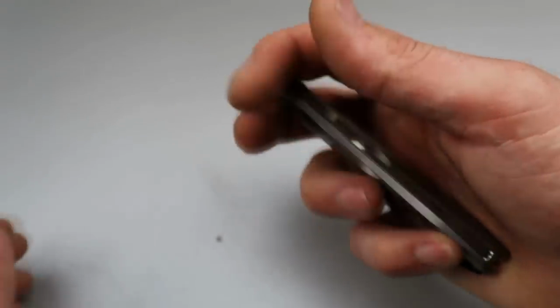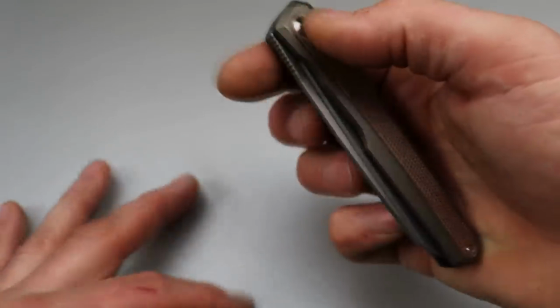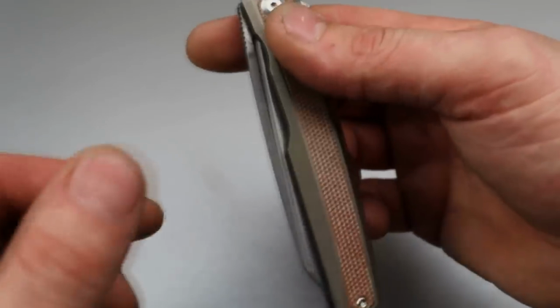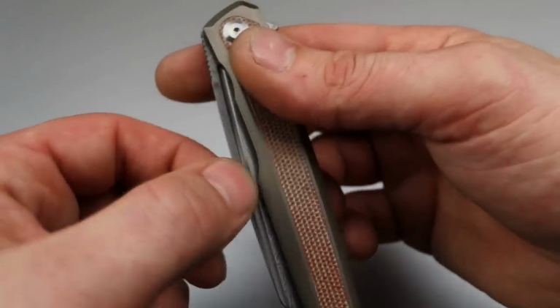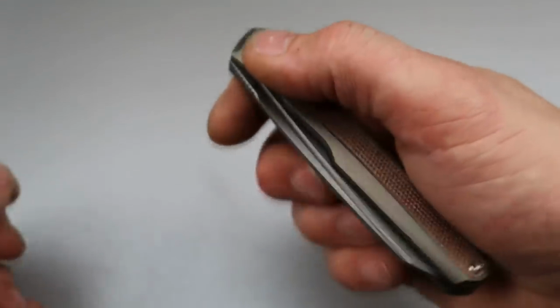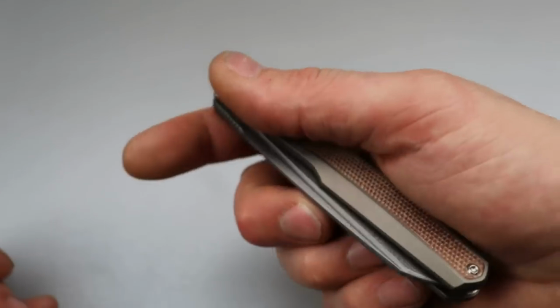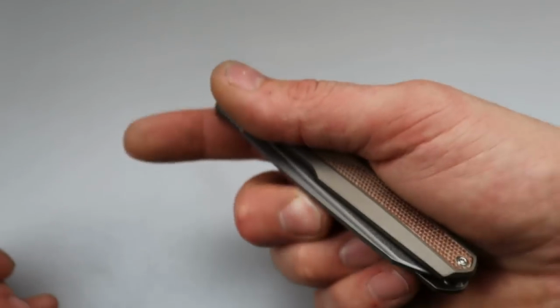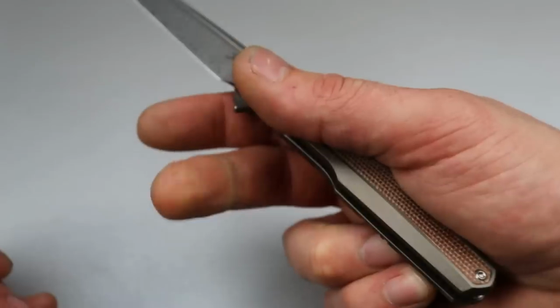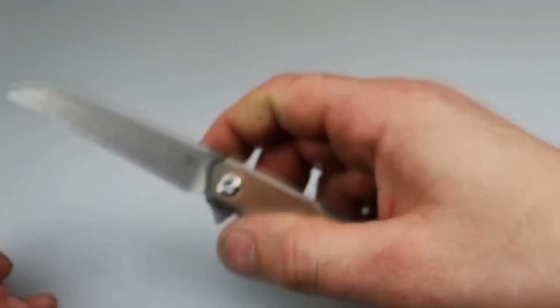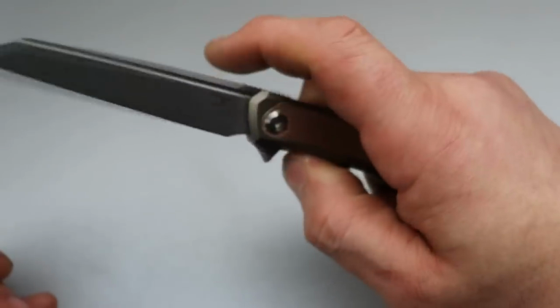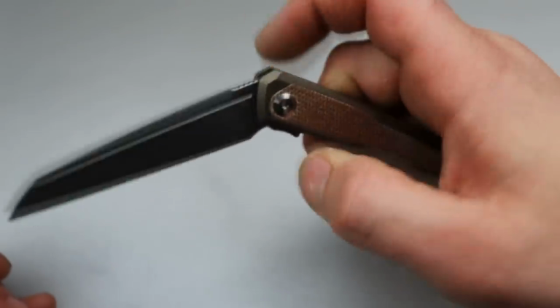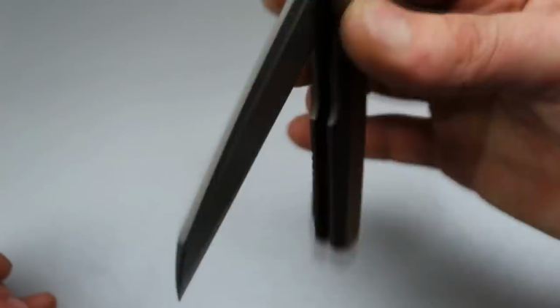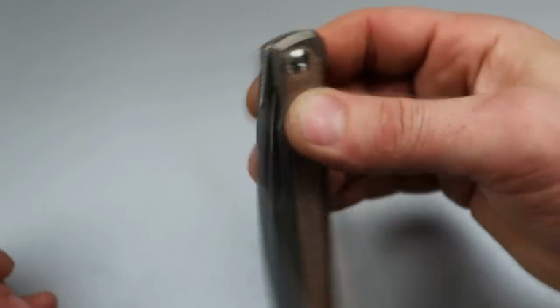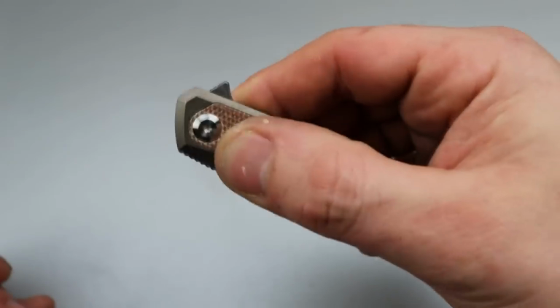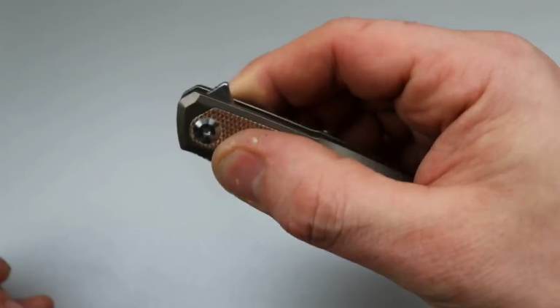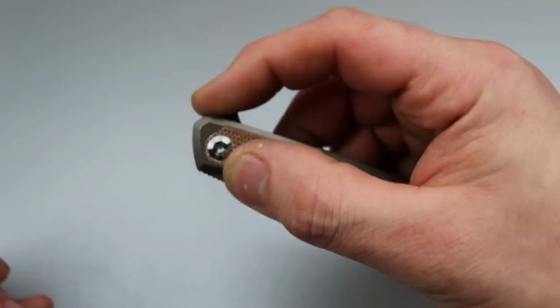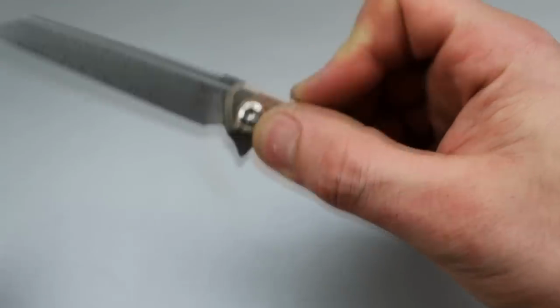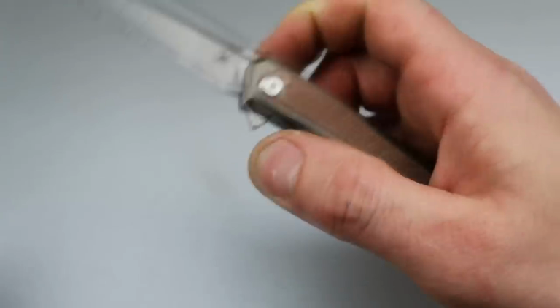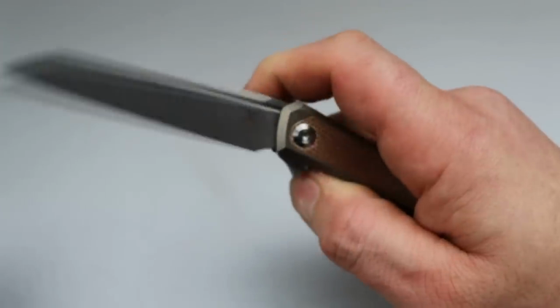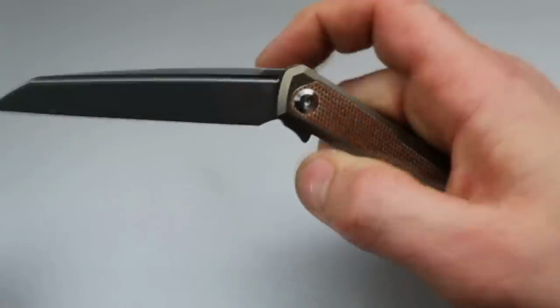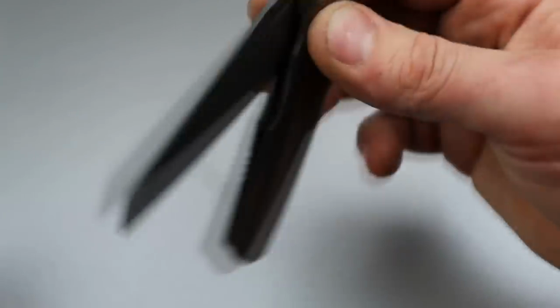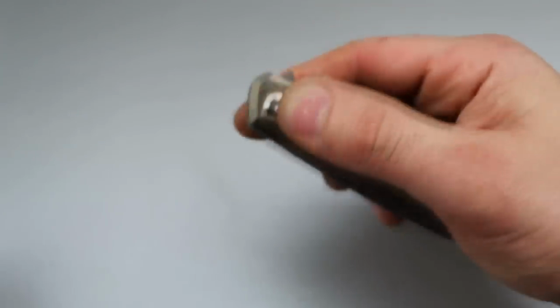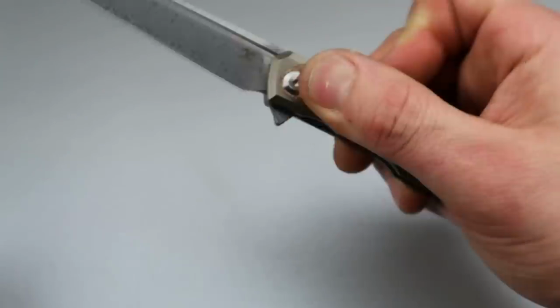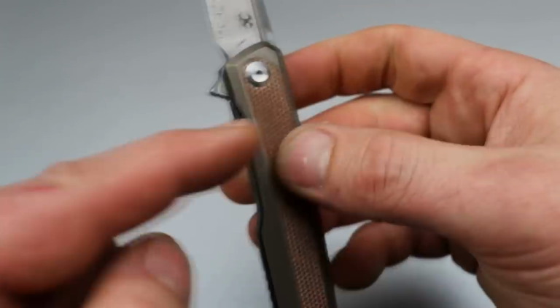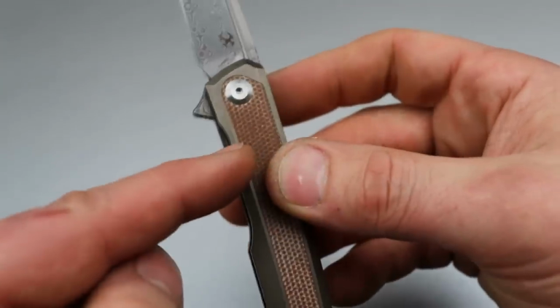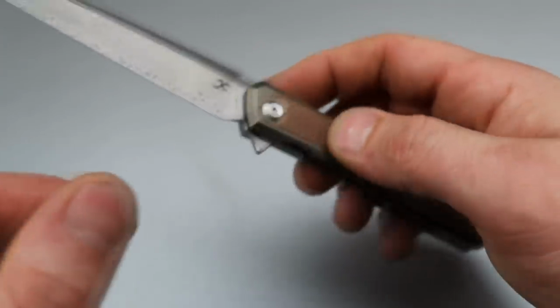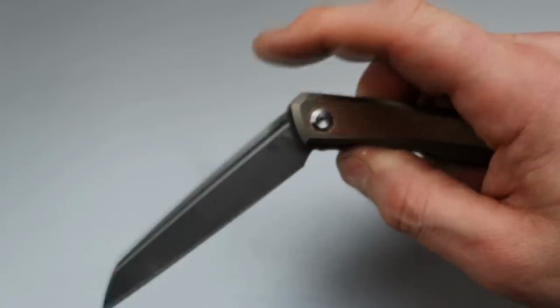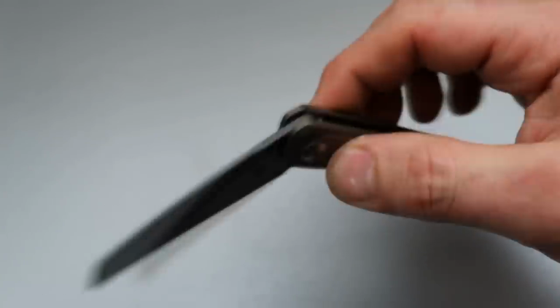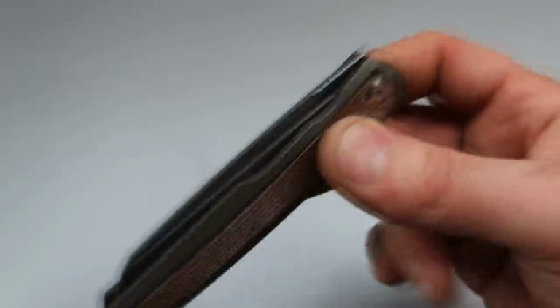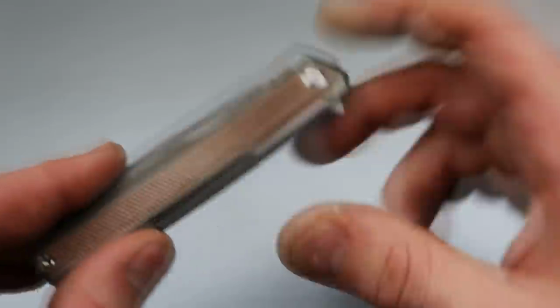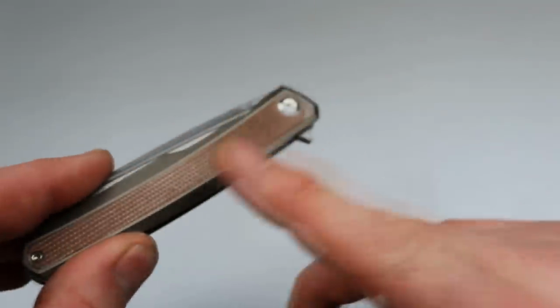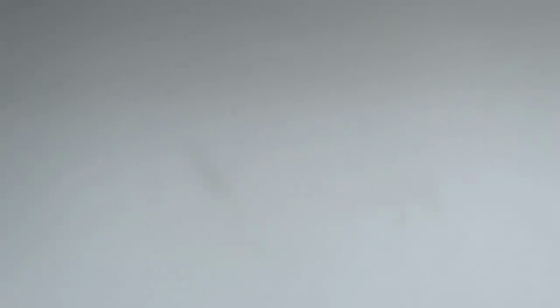It is a fantastic fuller — it really catches you when you reverse flick and it's pretty satisfying. The flipper tab is also very snappy and satisfying. Good access to the lock bar. This knife is a home run. I love it.